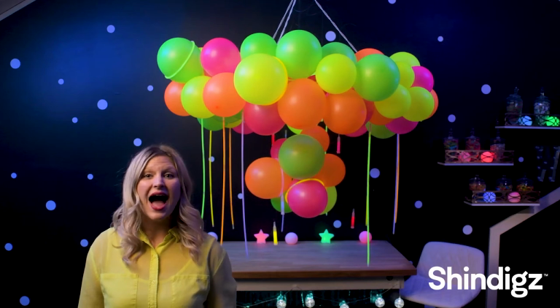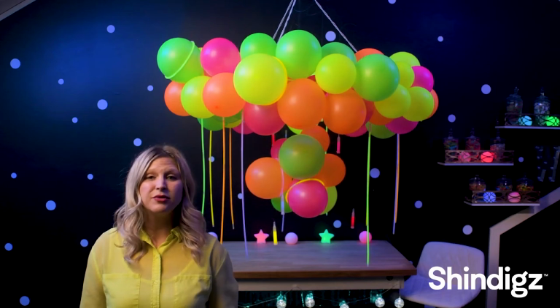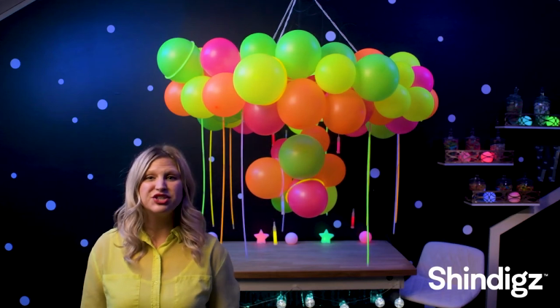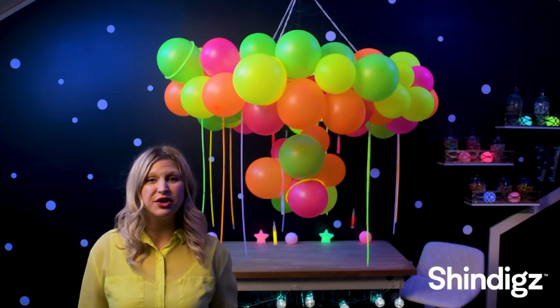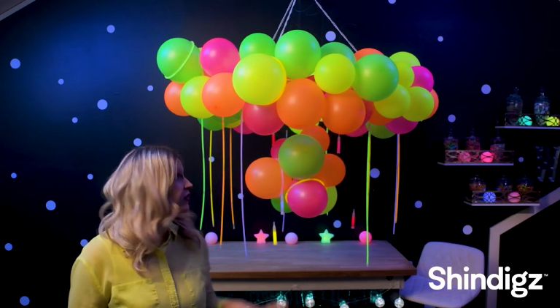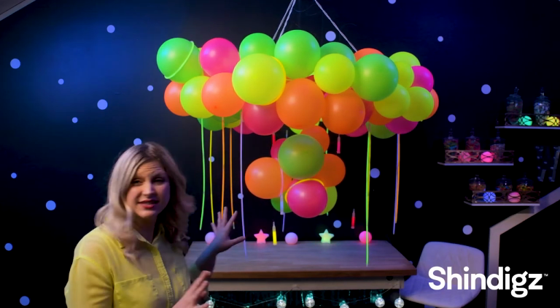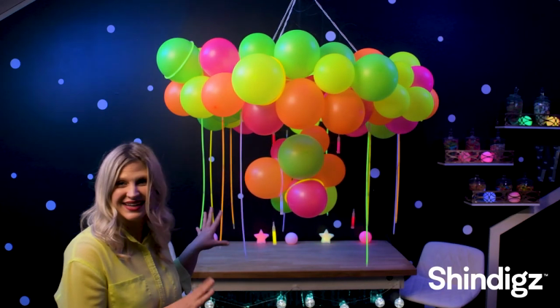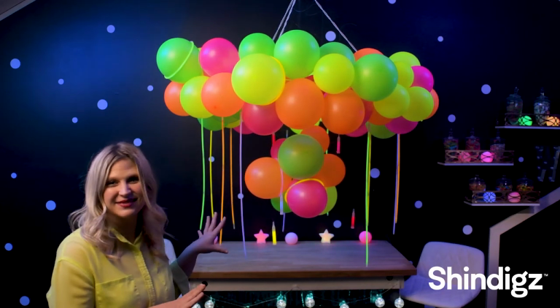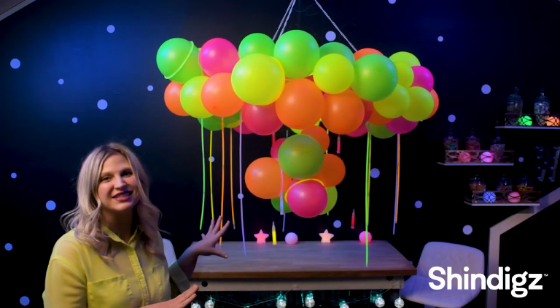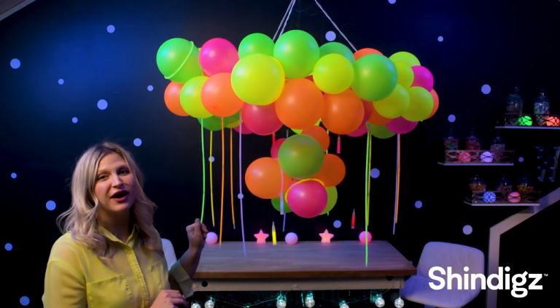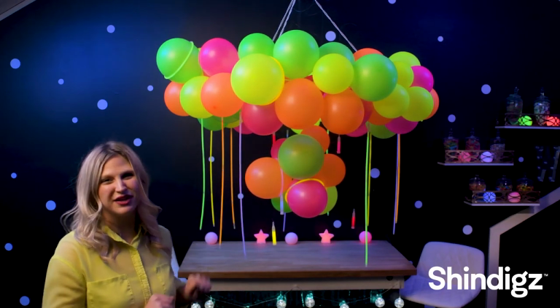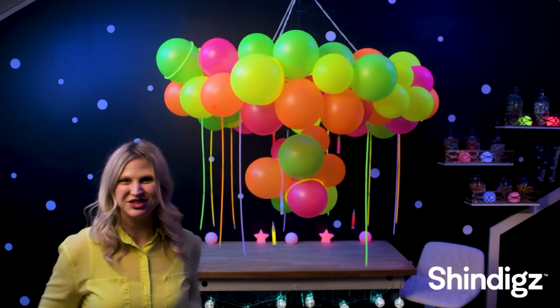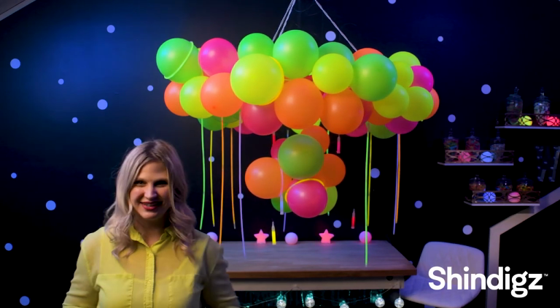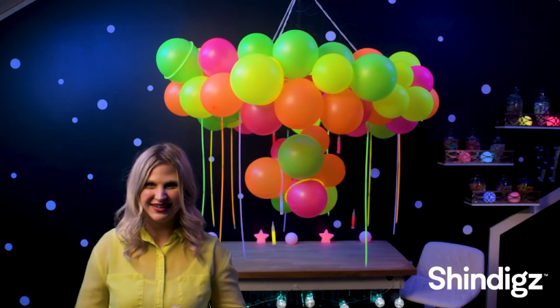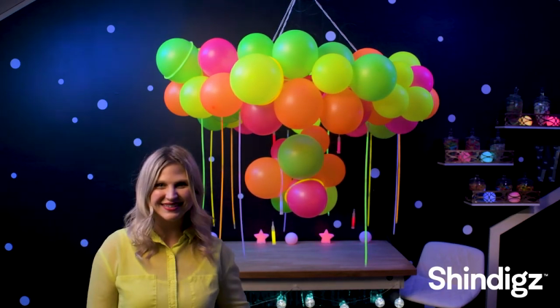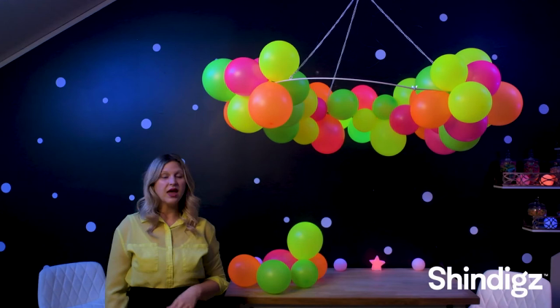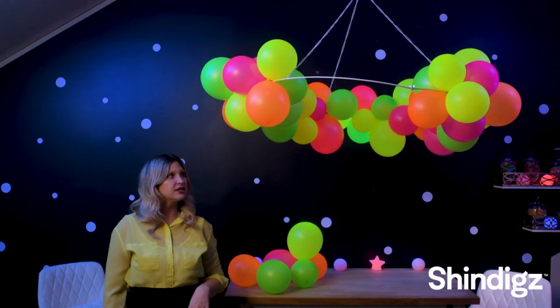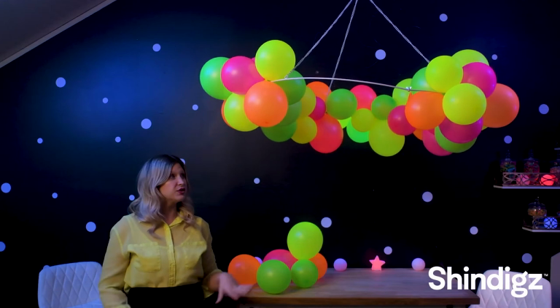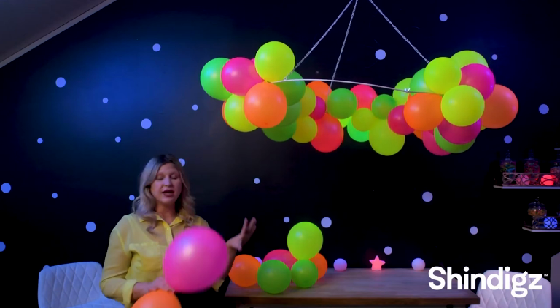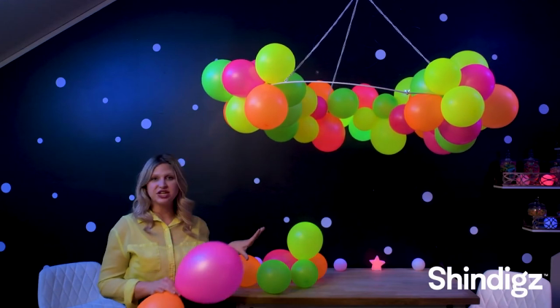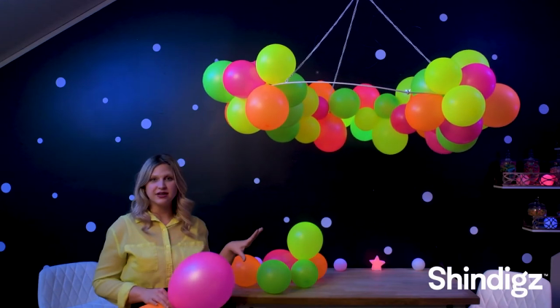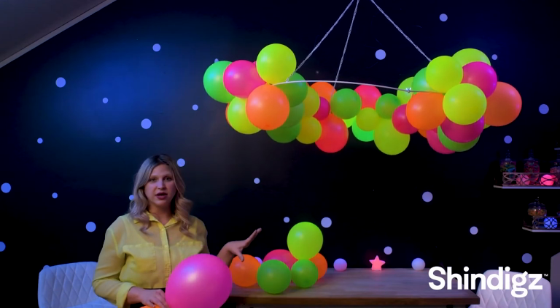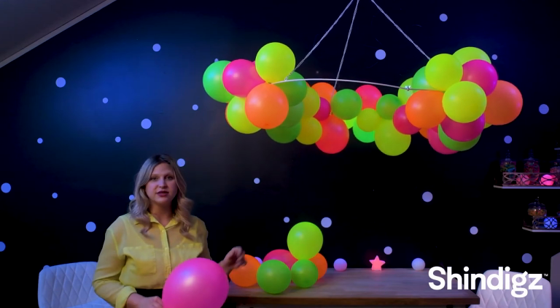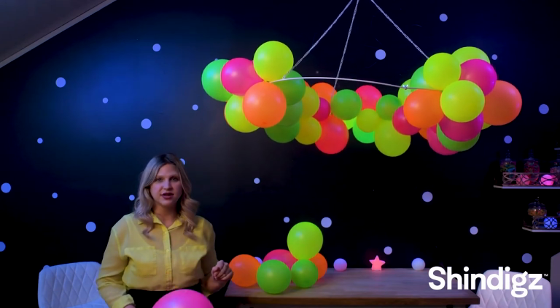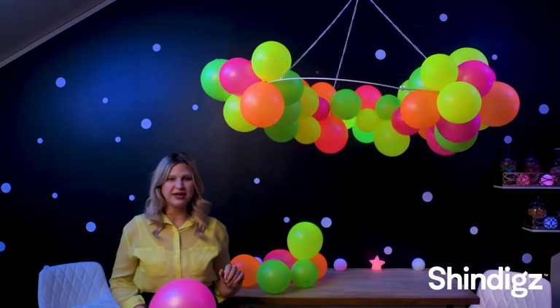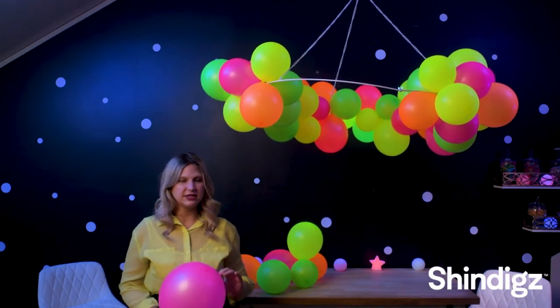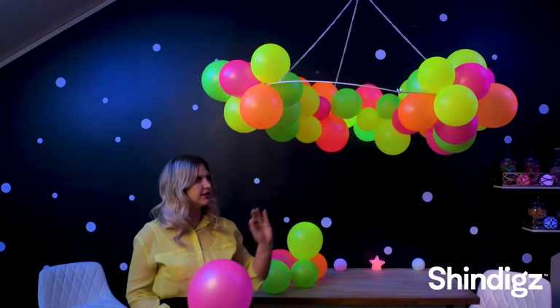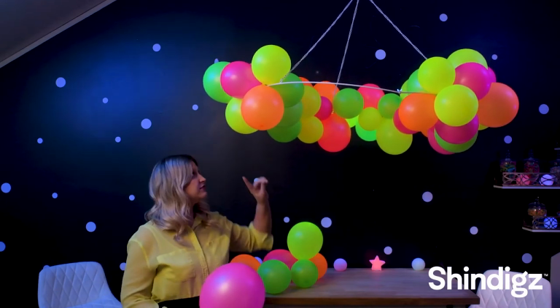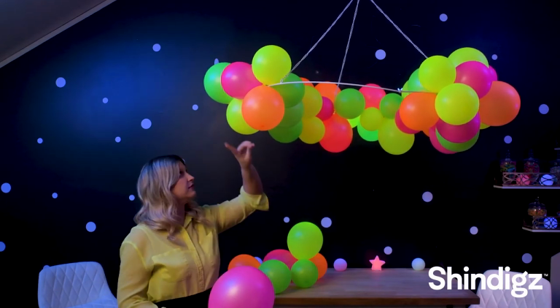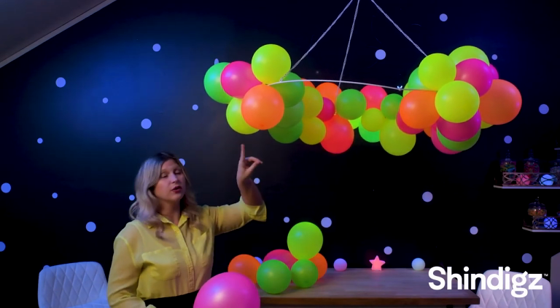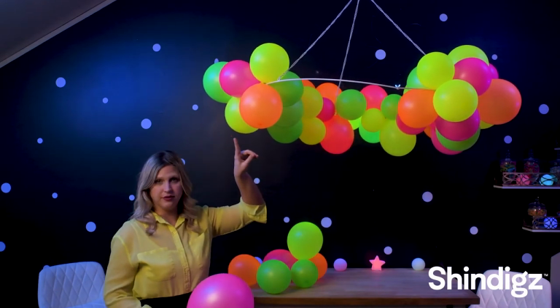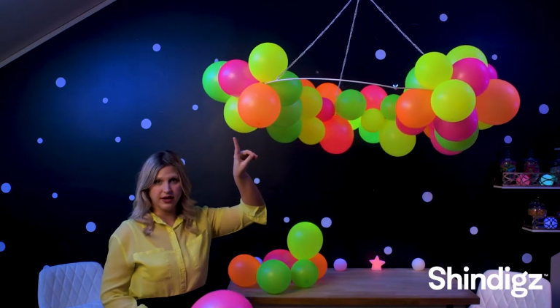I am going to show you how easy it is to make this fun glowing chandelier. To begin our chandelier, we are going to start by attaching clumps of balloons around the ring.